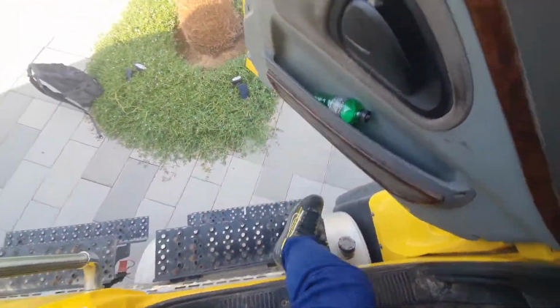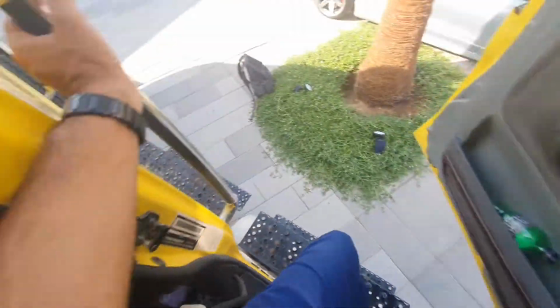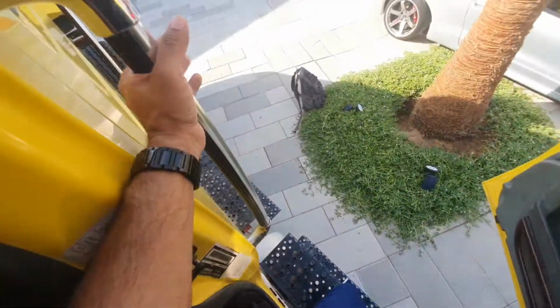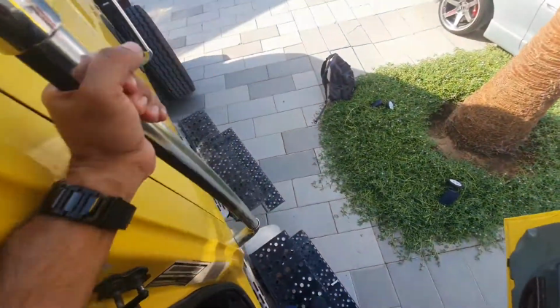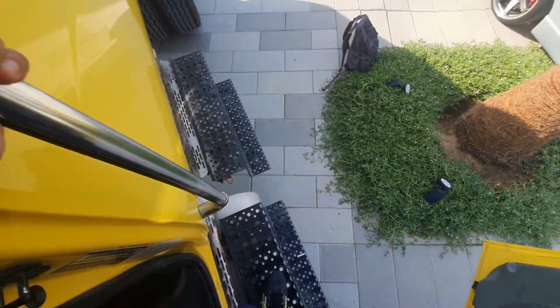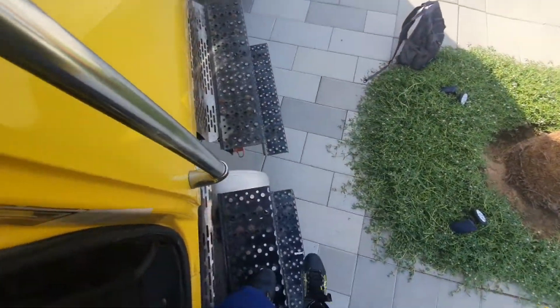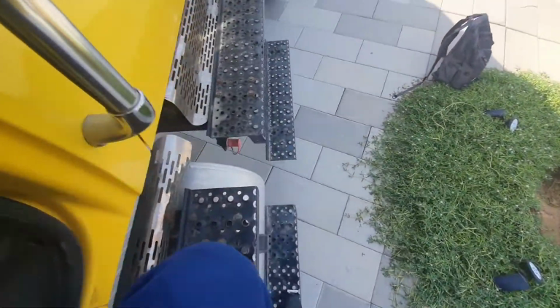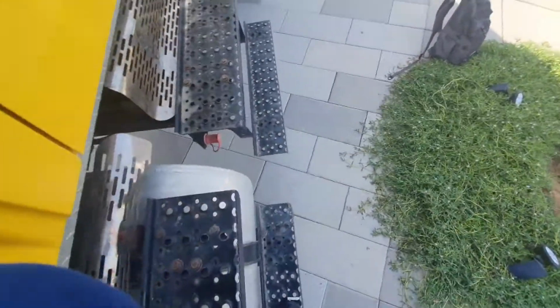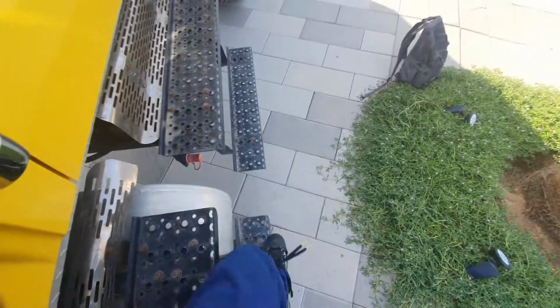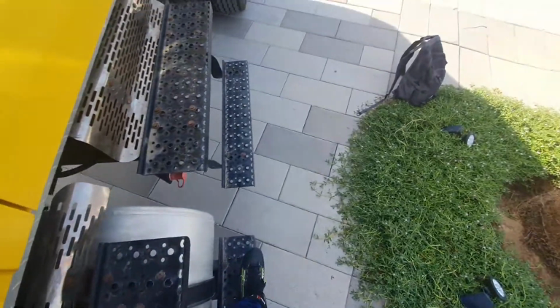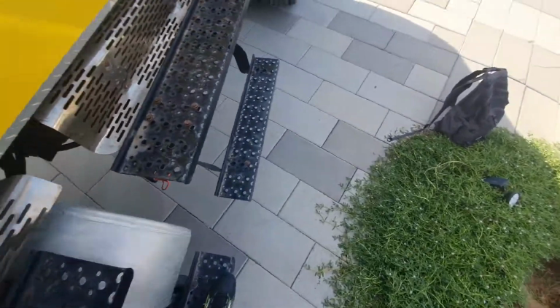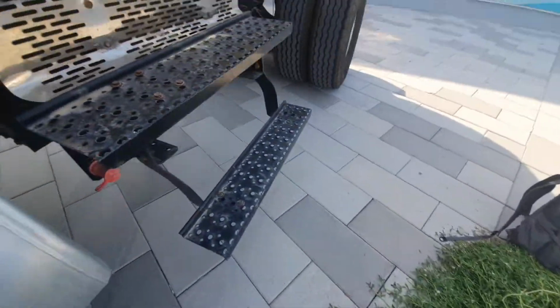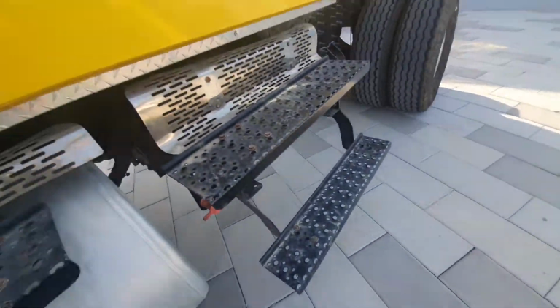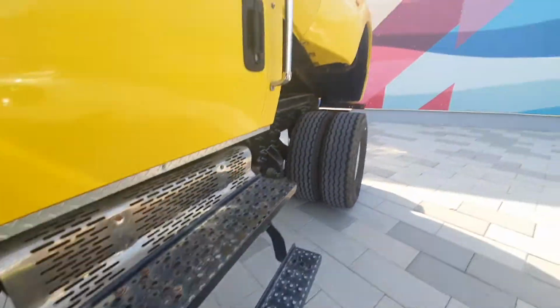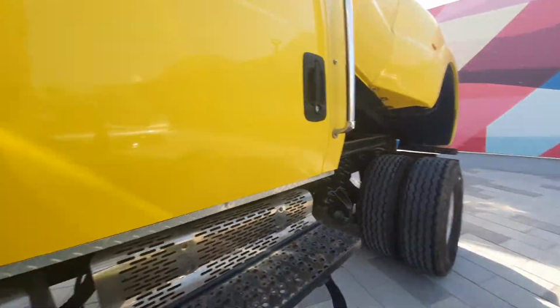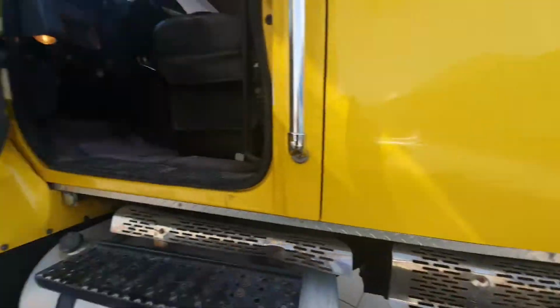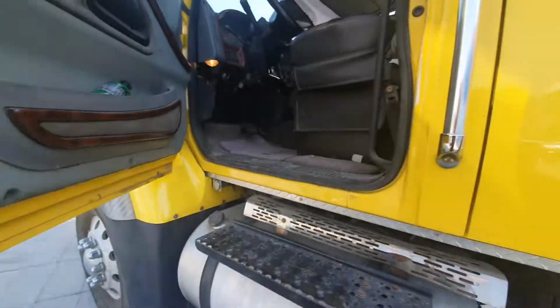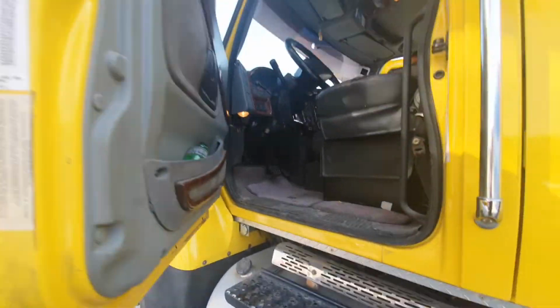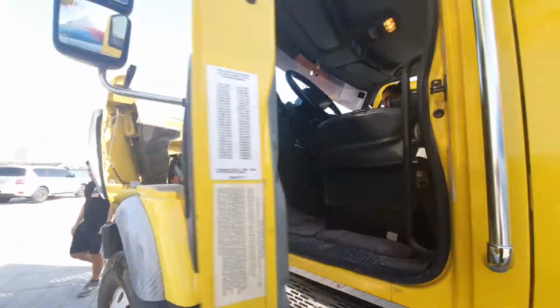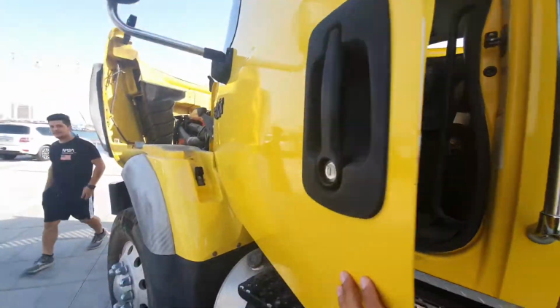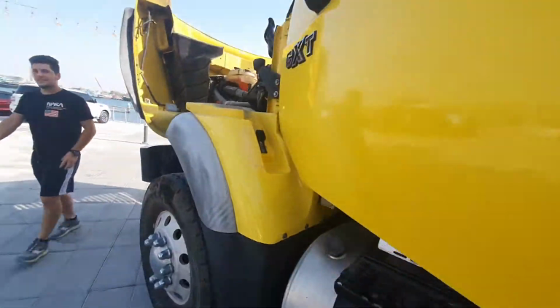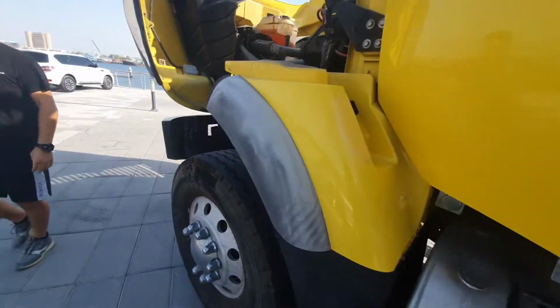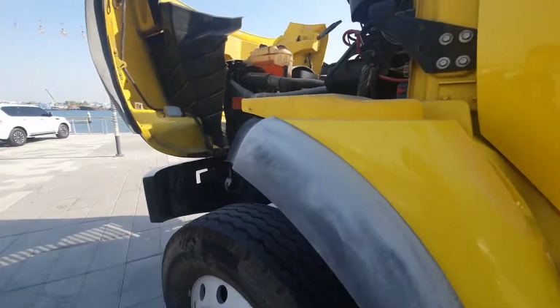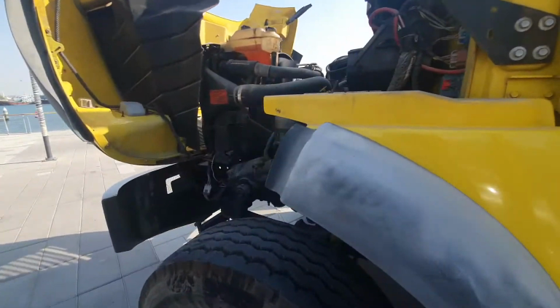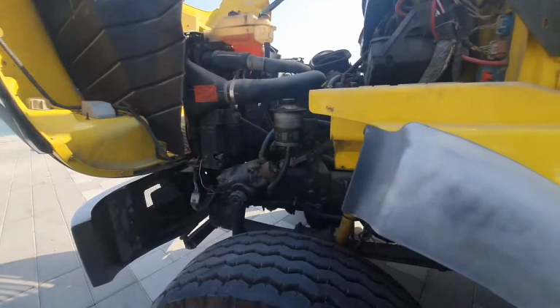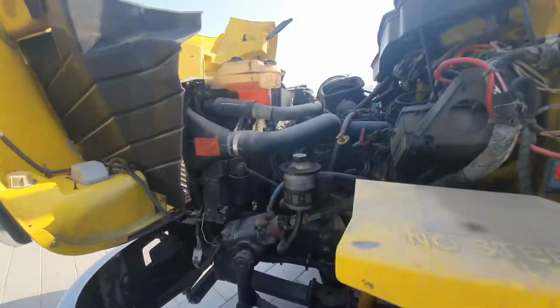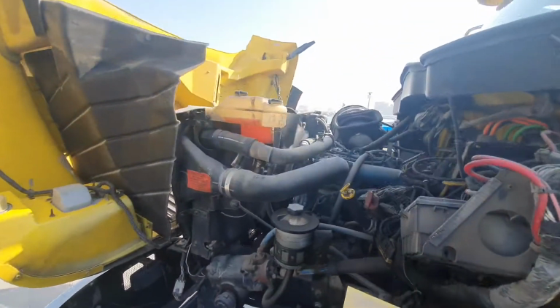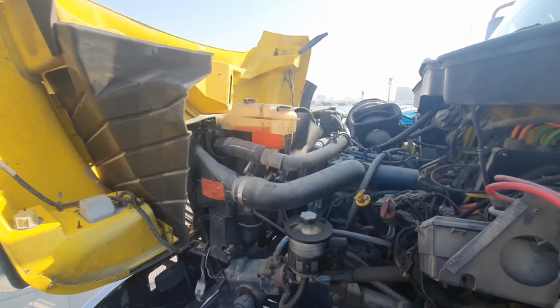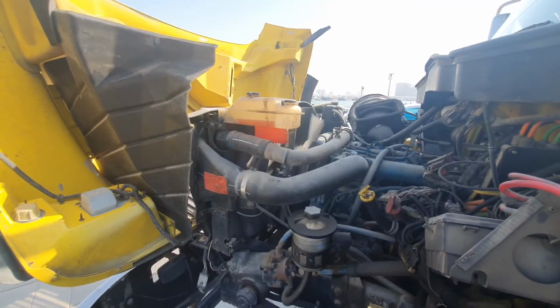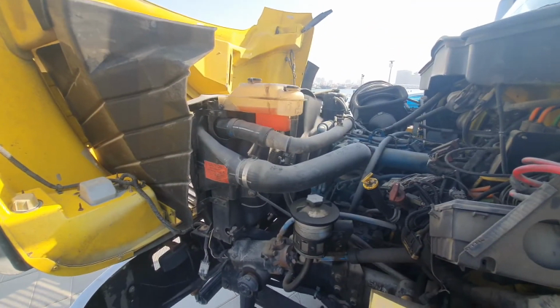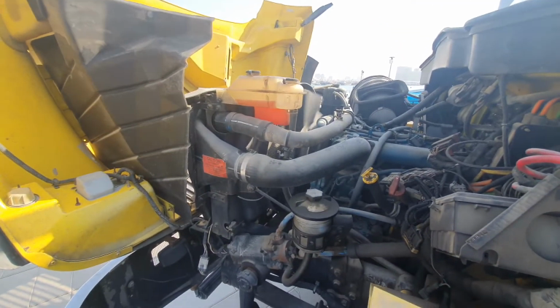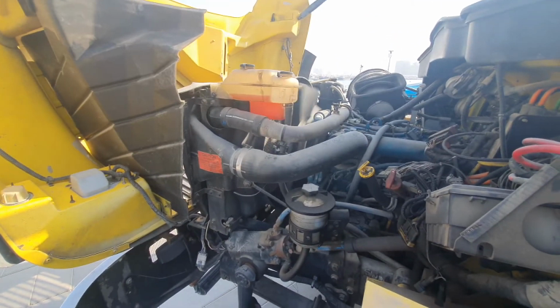To get down I have to use this handle, climb down, and finally reach the ground. This is a very, very massive truck. This is the engine — there are two engines available.